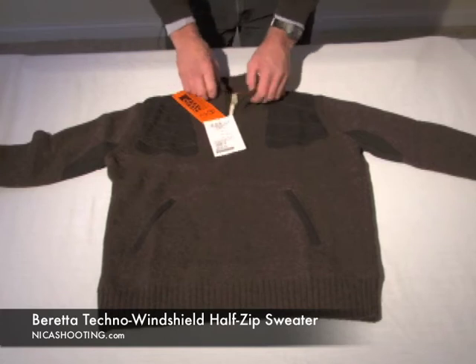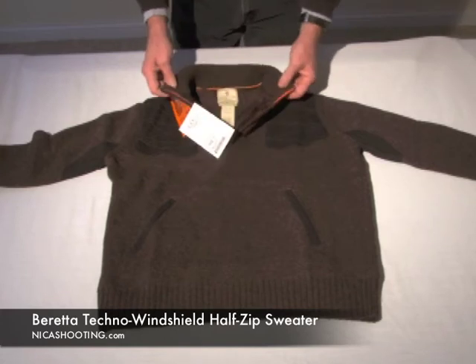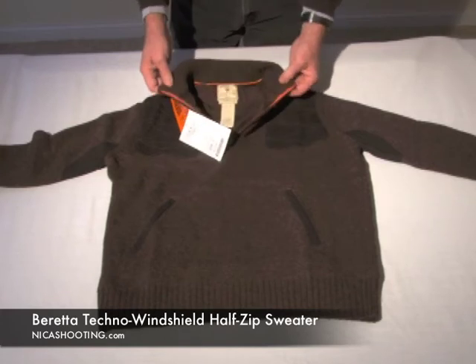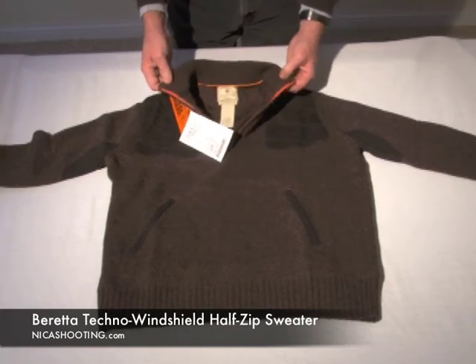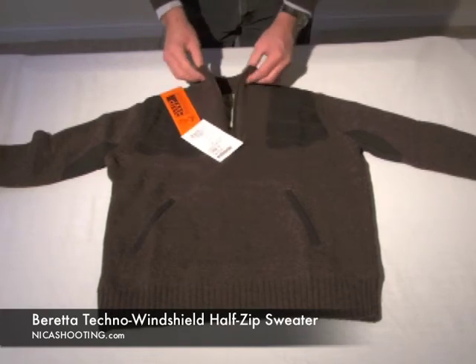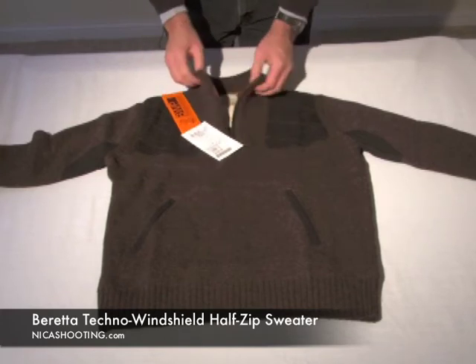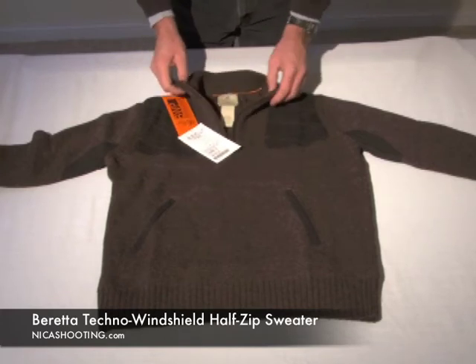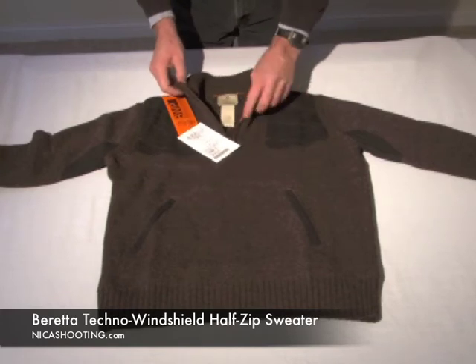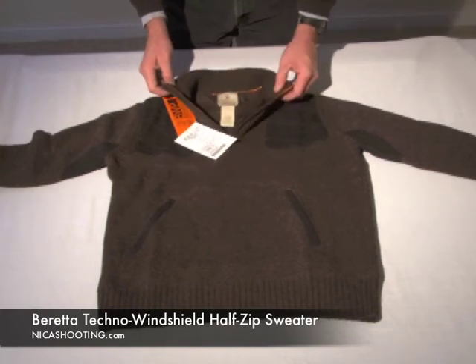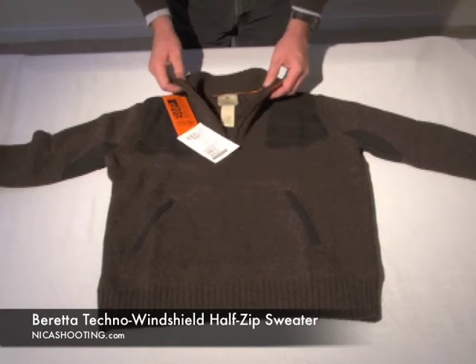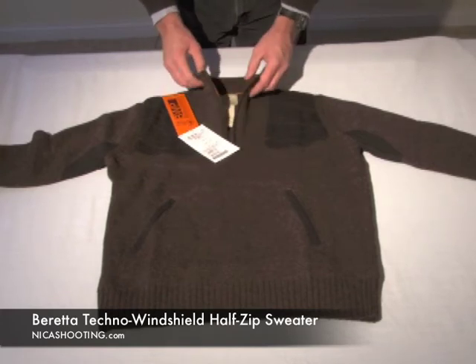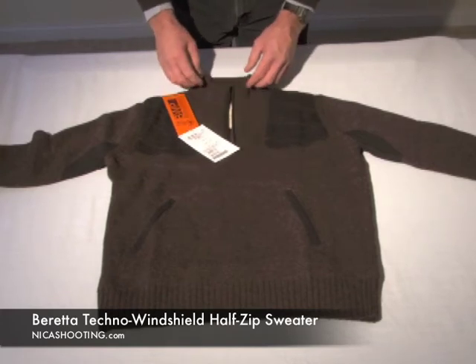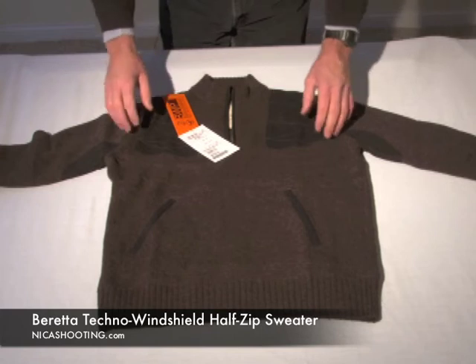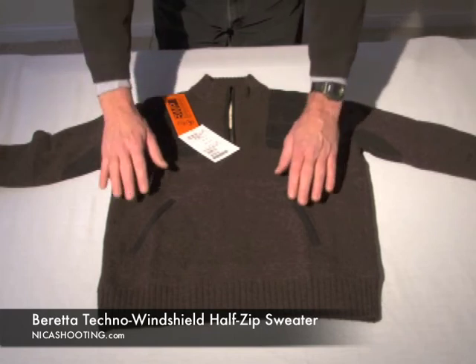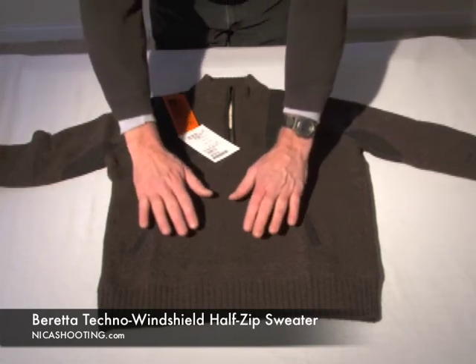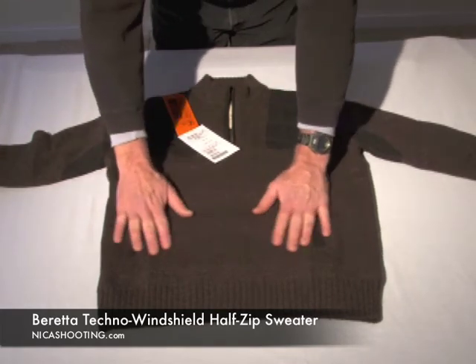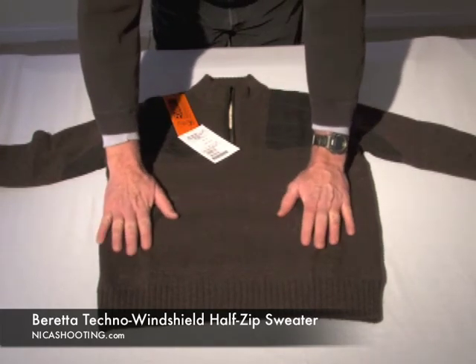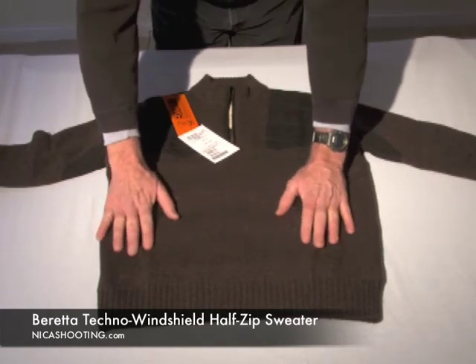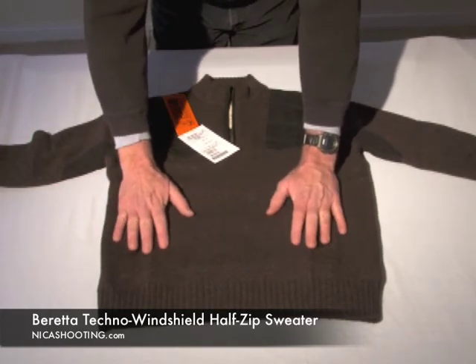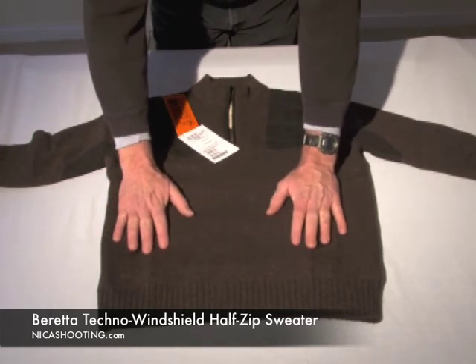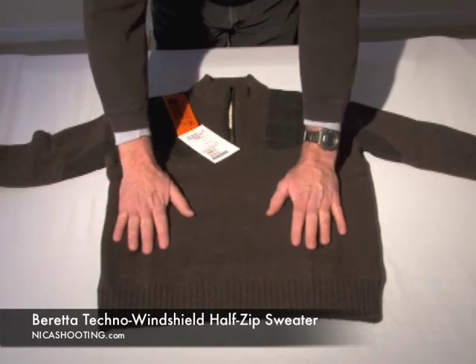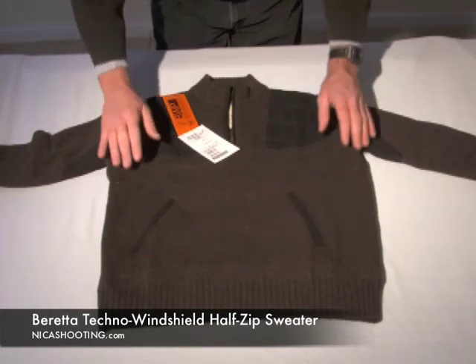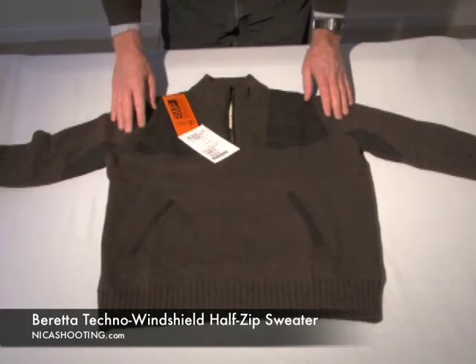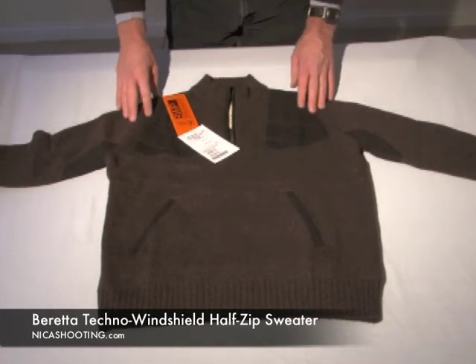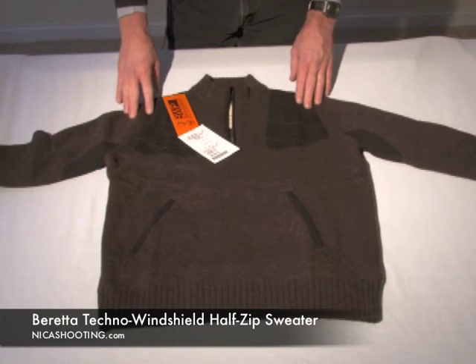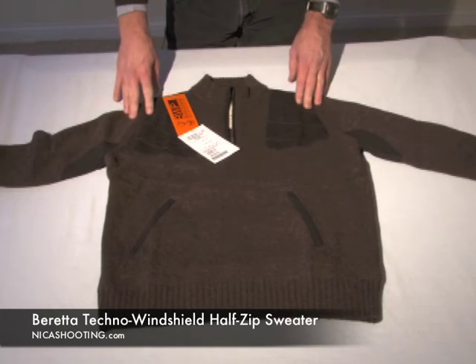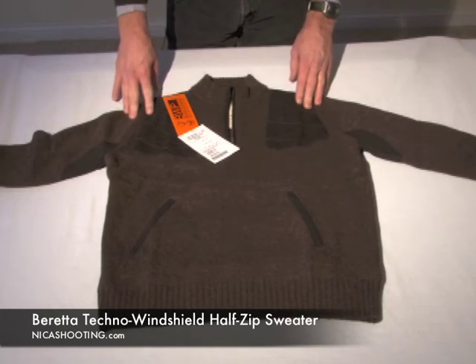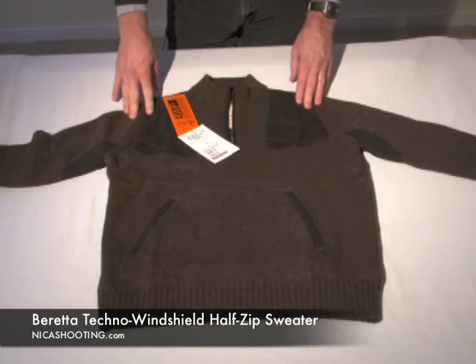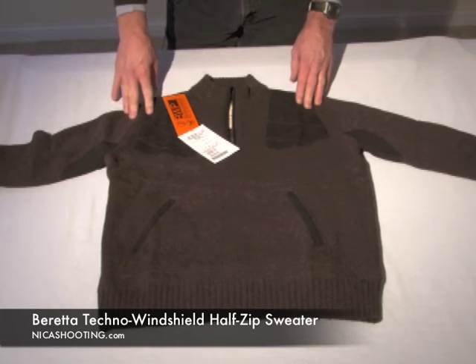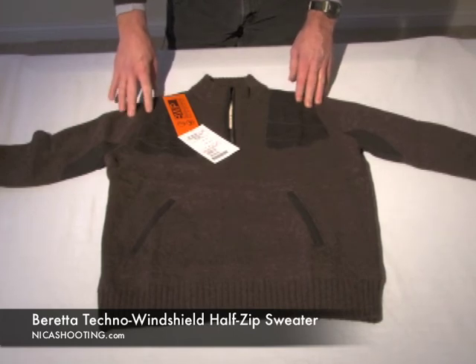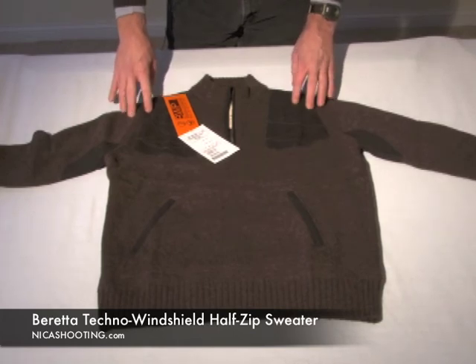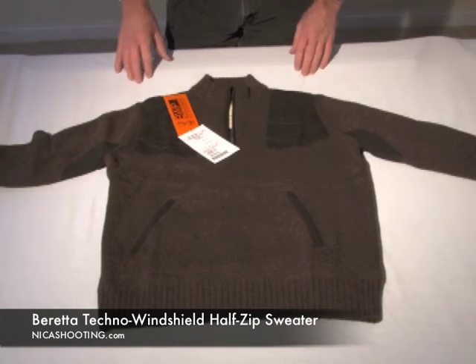Again, 100% windproof — it's got a nice tight zipper on it, so when it is zipped up that keeps the wind out, and a couple of convenience pockets here. Again, of all the sweaters Beretta is doing today, this is one of my favorites.